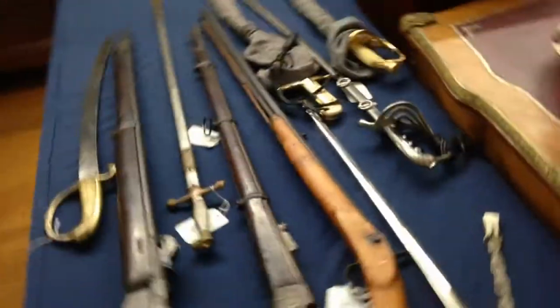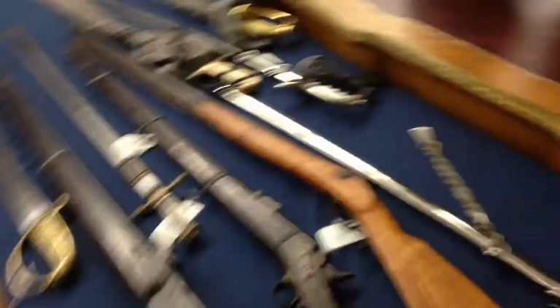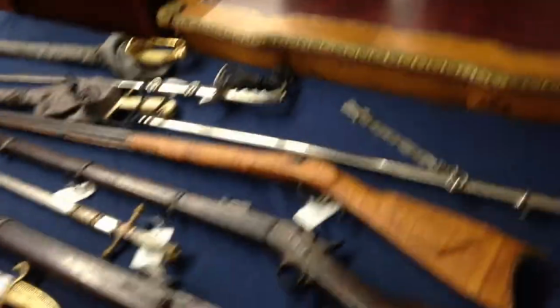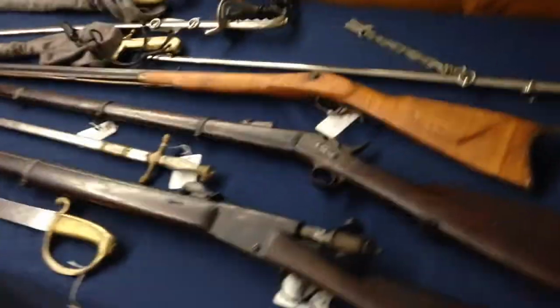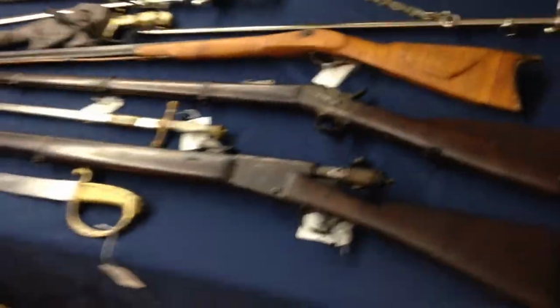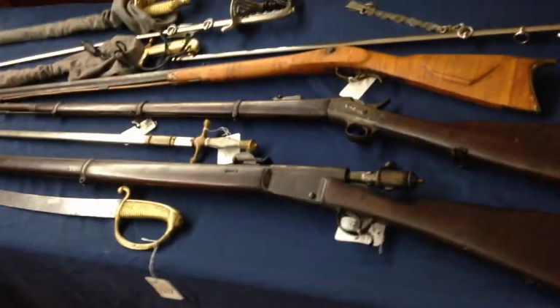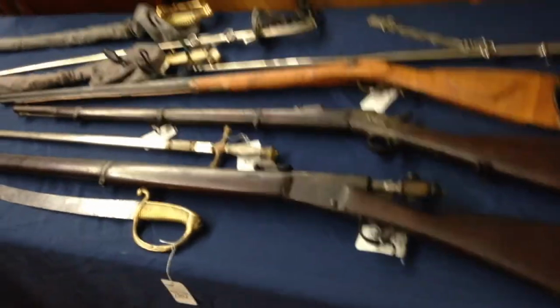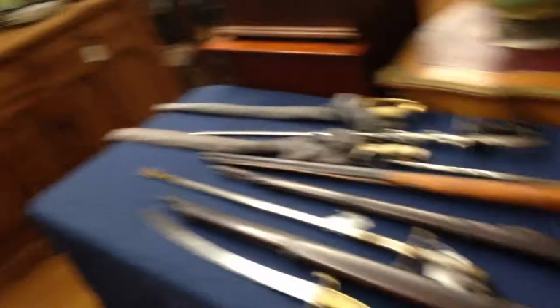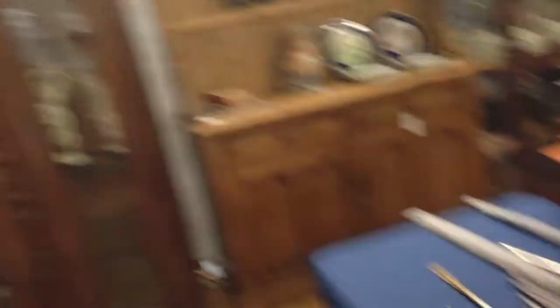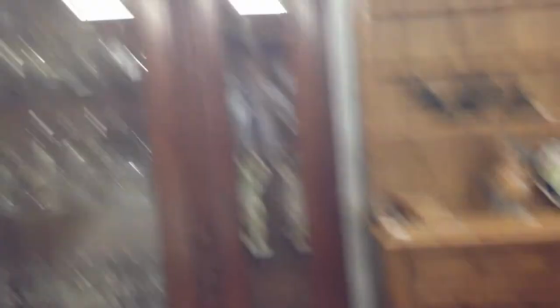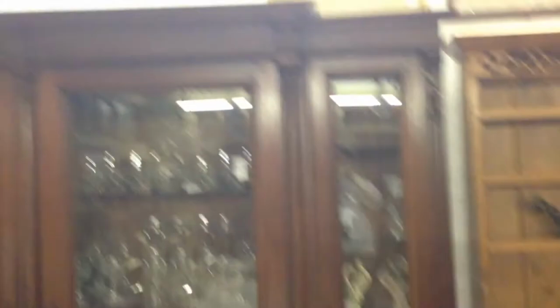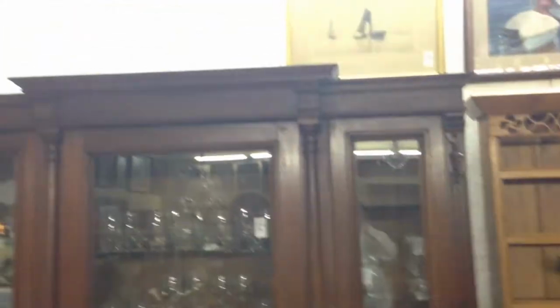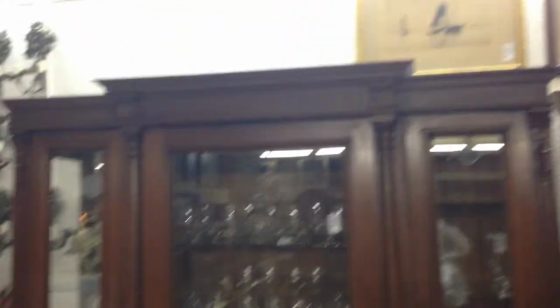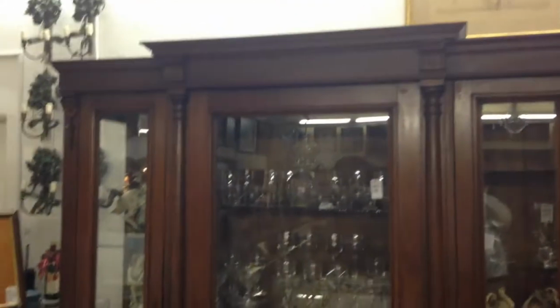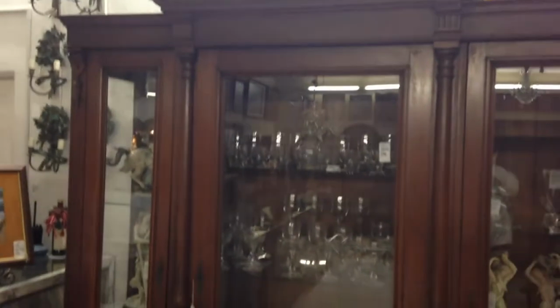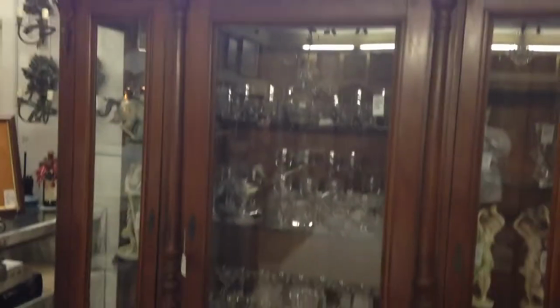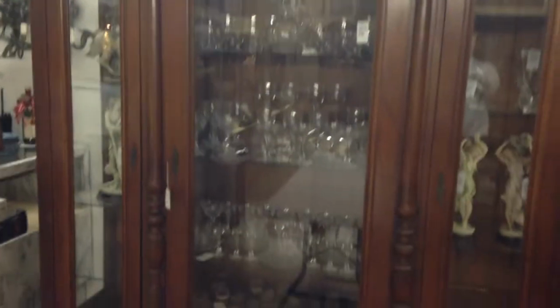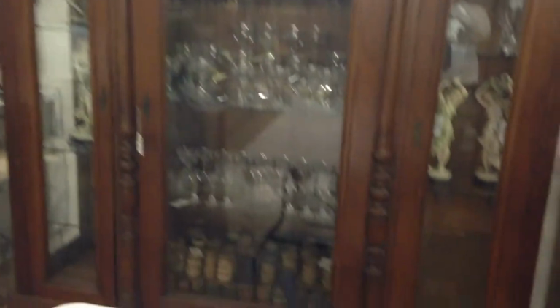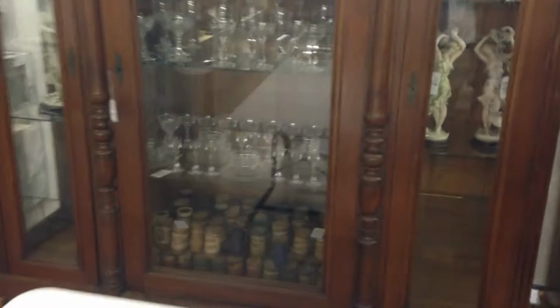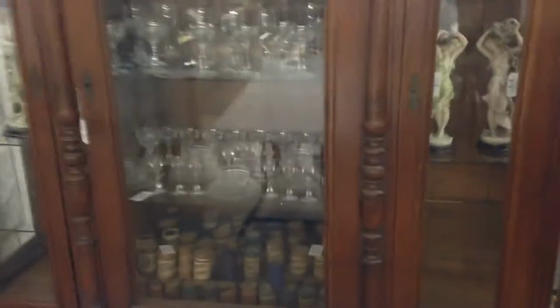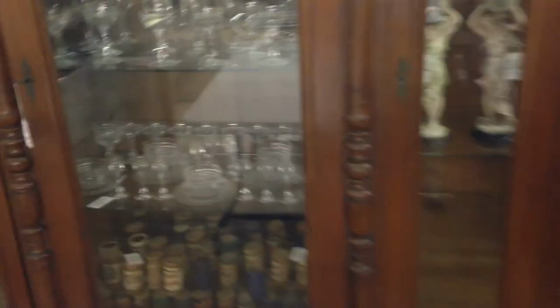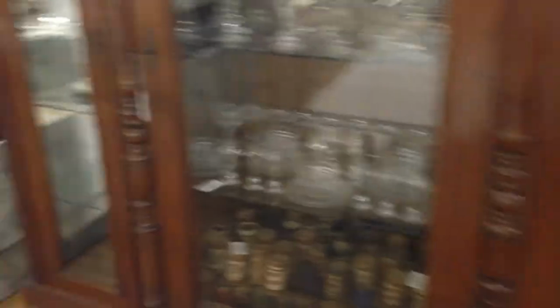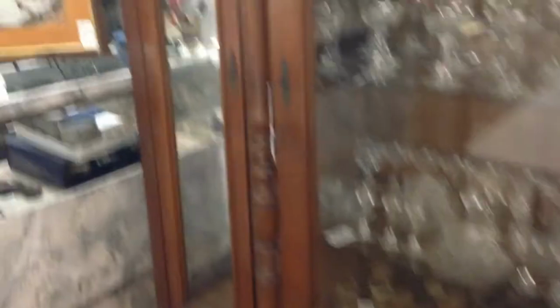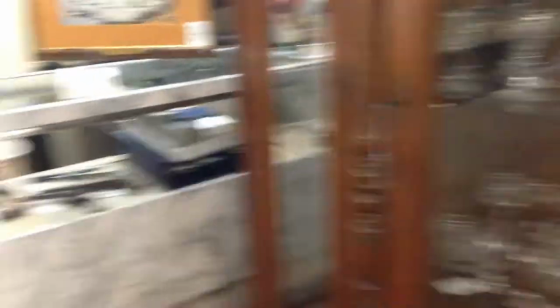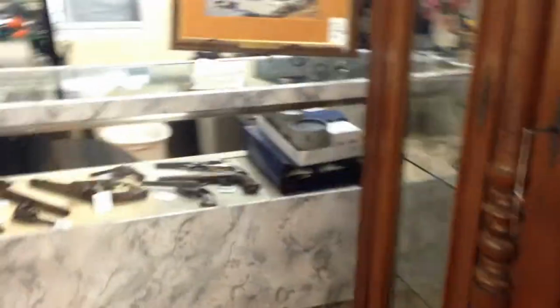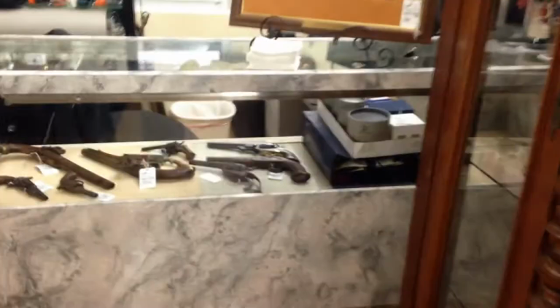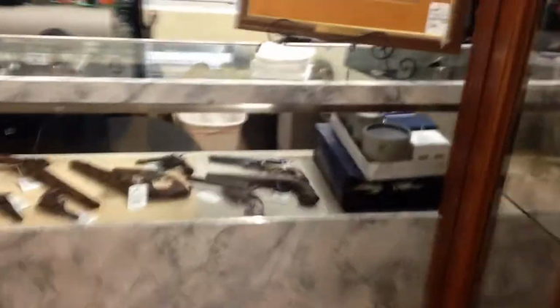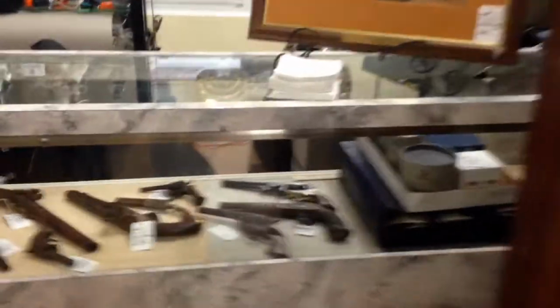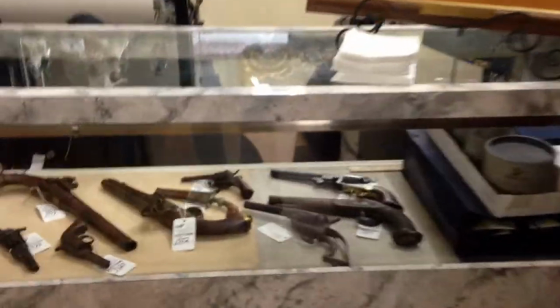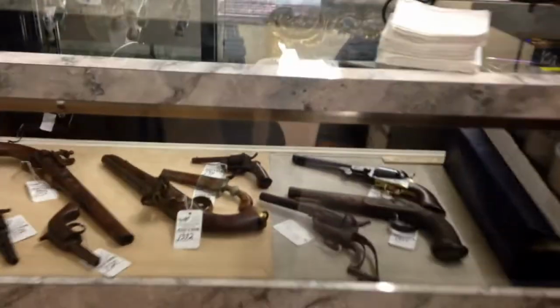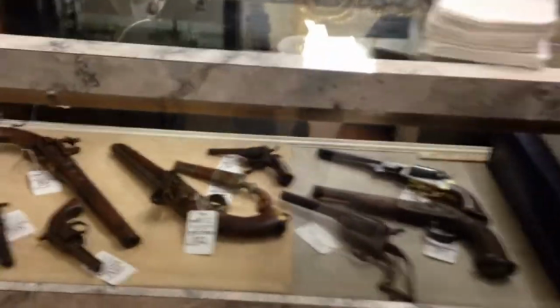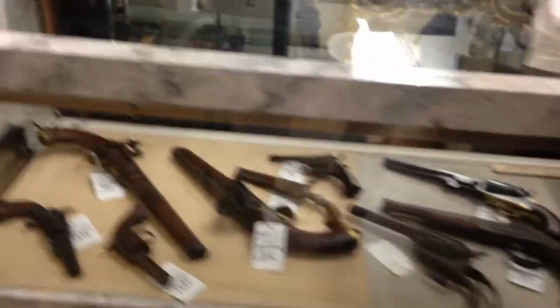Militaria. Guns. Fantastic display cabinet. More pistols.